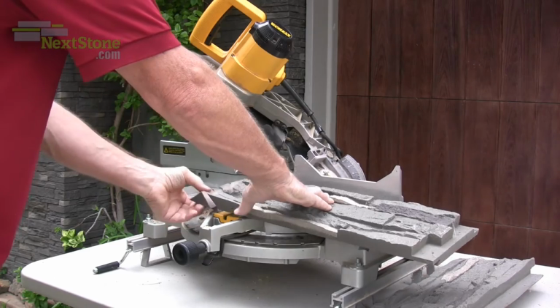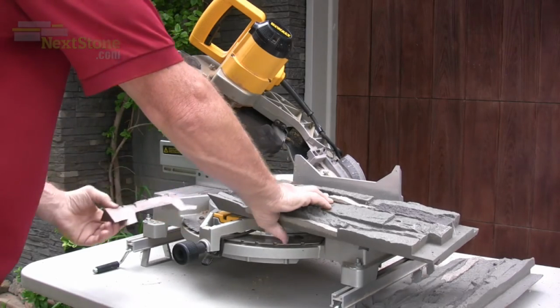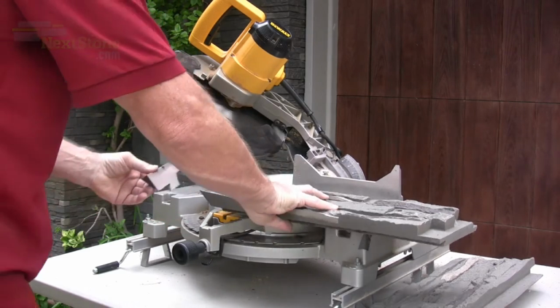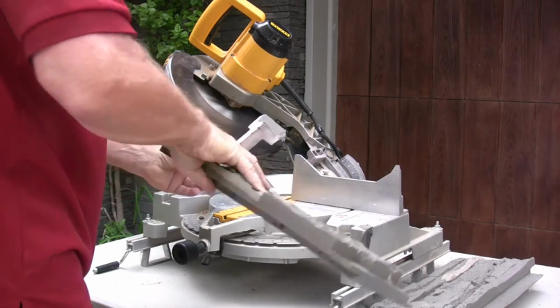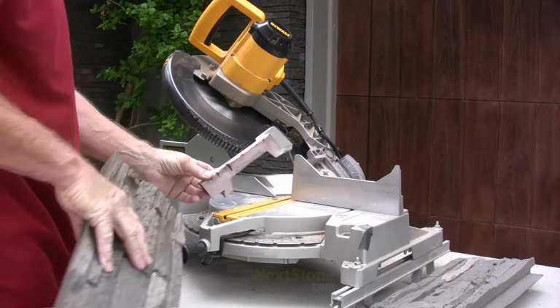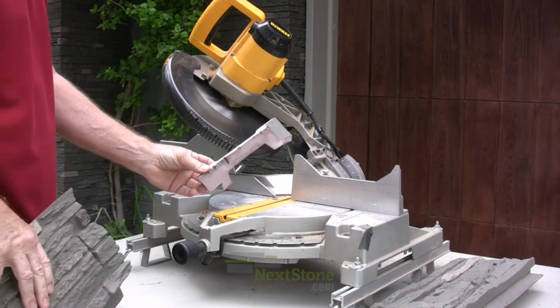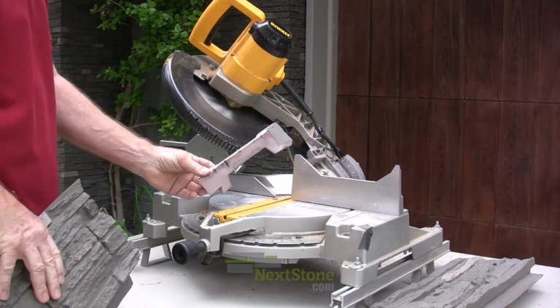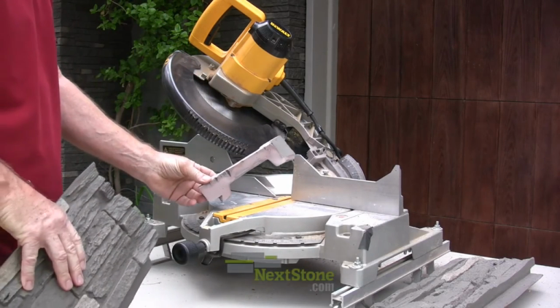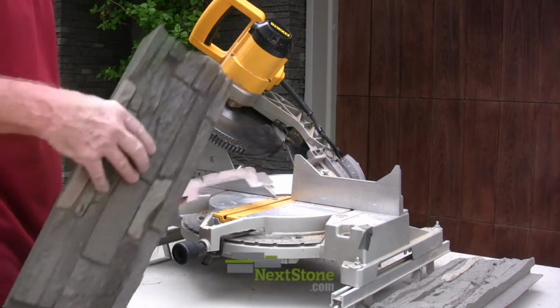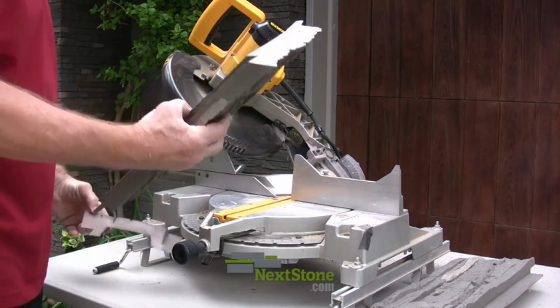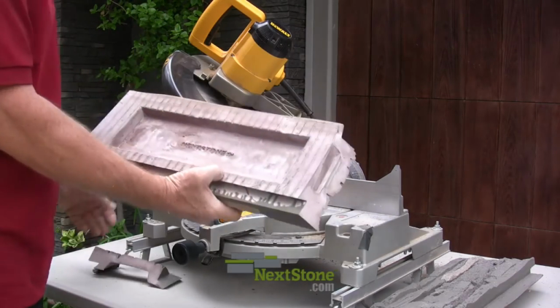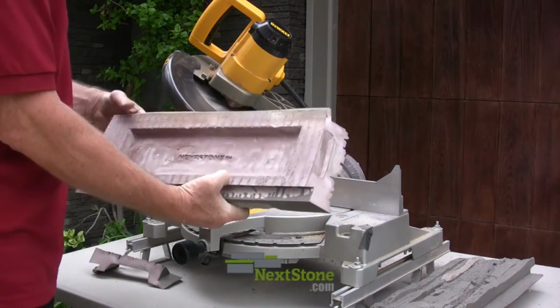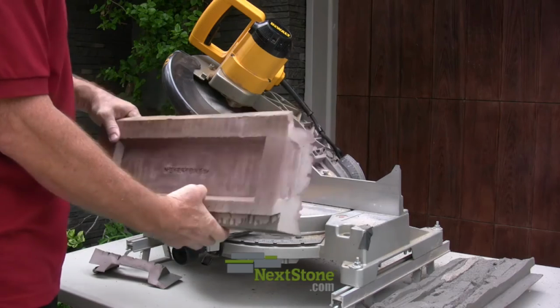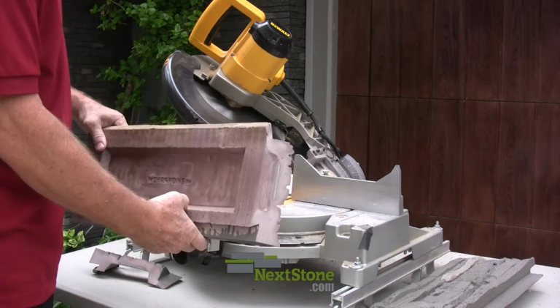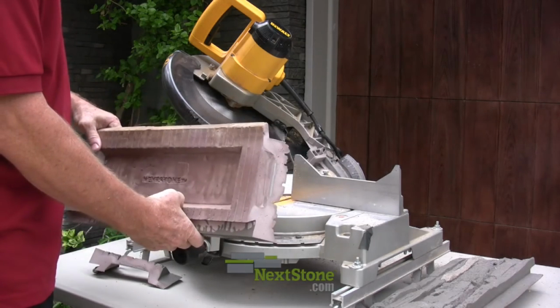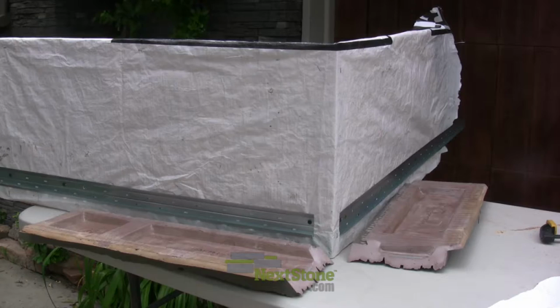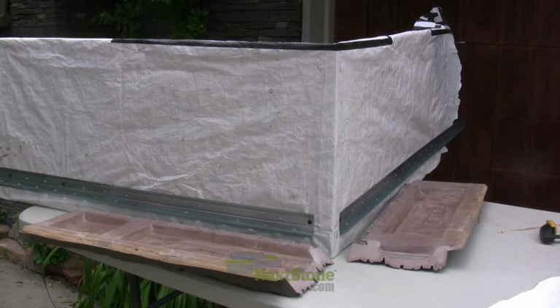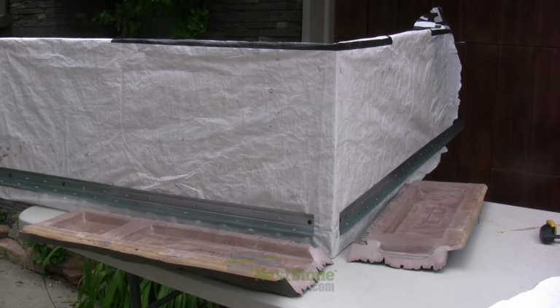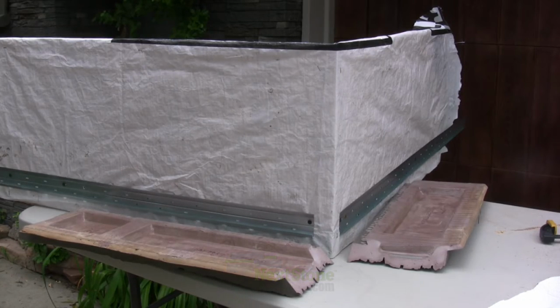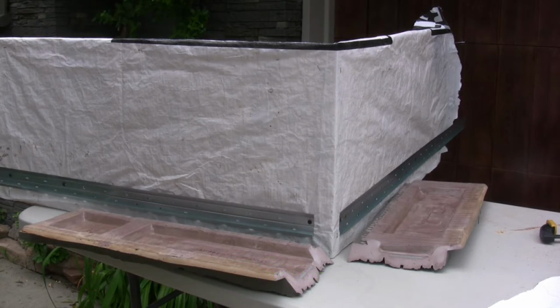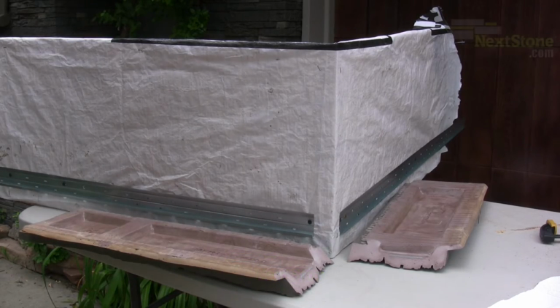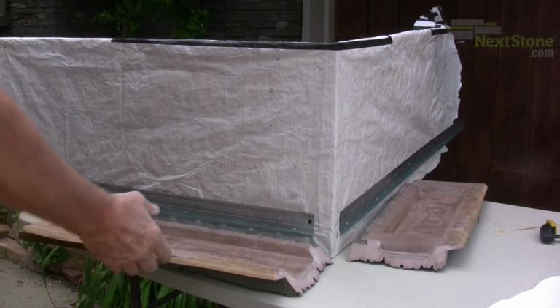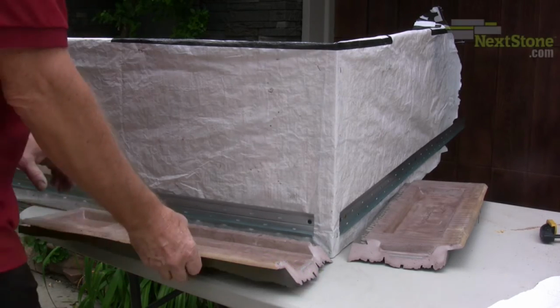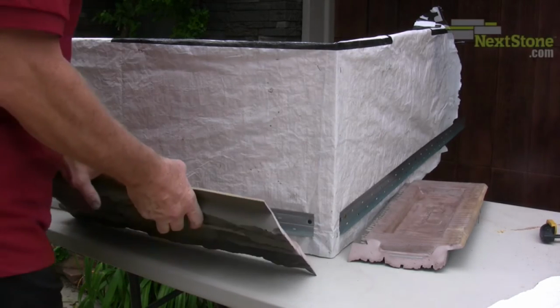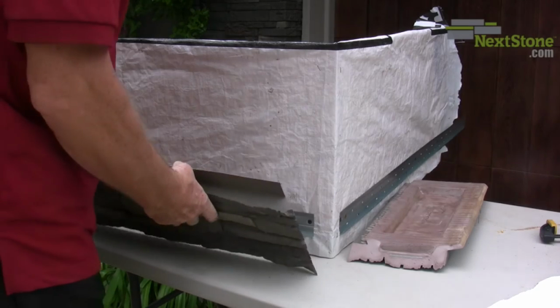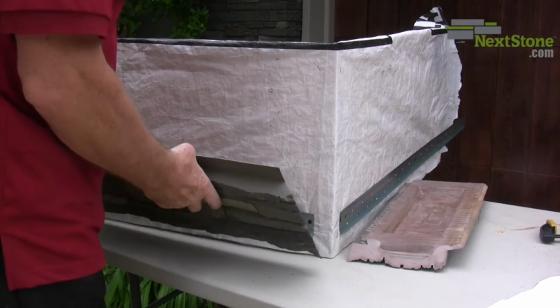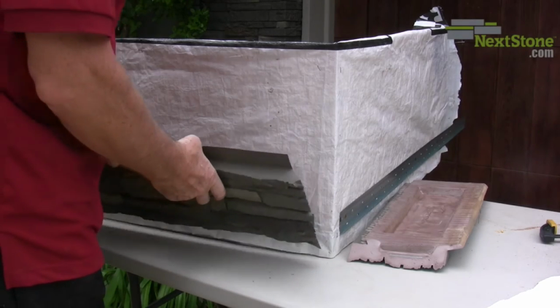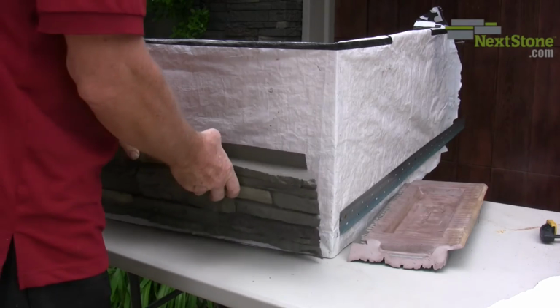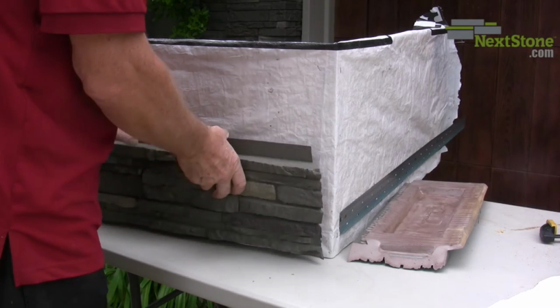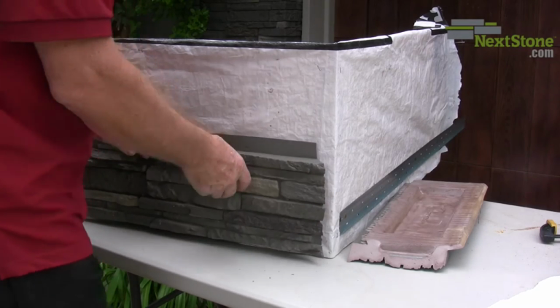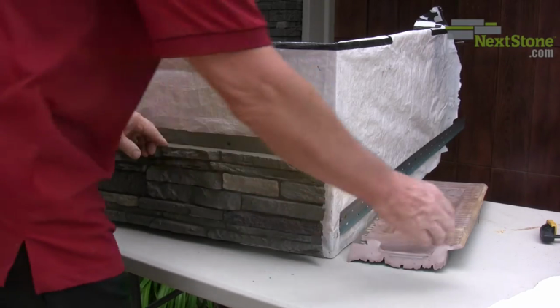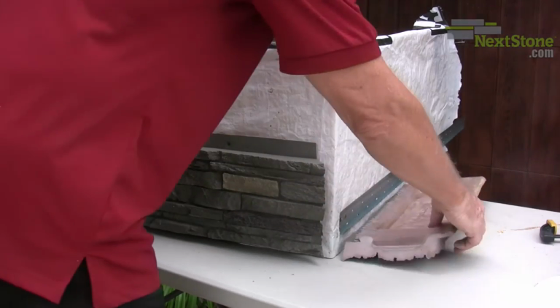If done properly, you should end up with a little triangle piece of polyurethane left over. Here, we've constructed a small sample wall so that we can focus on the detail of the corner assembly.